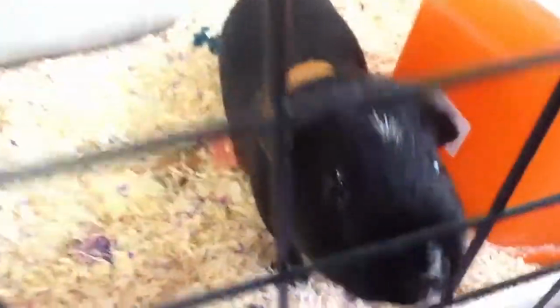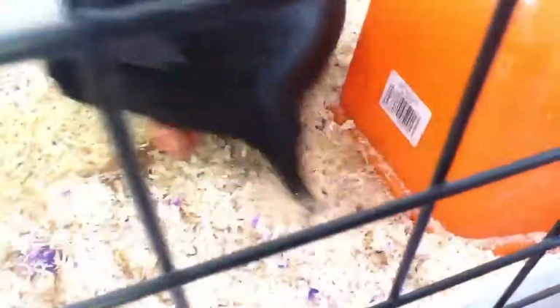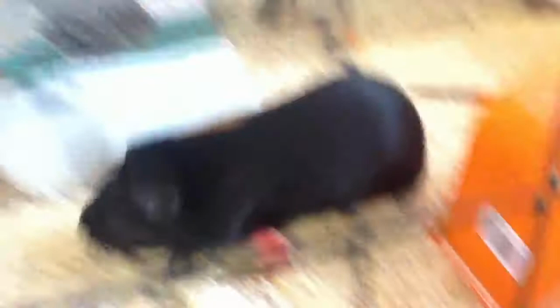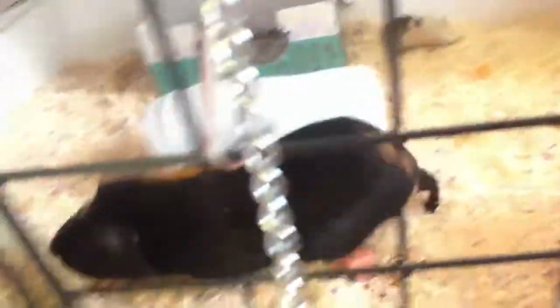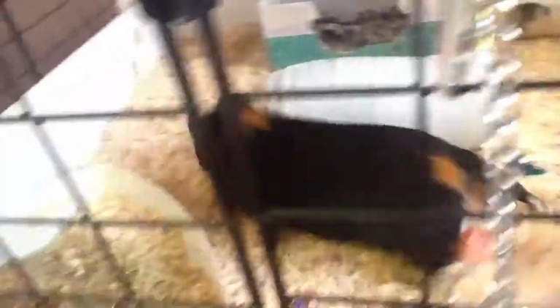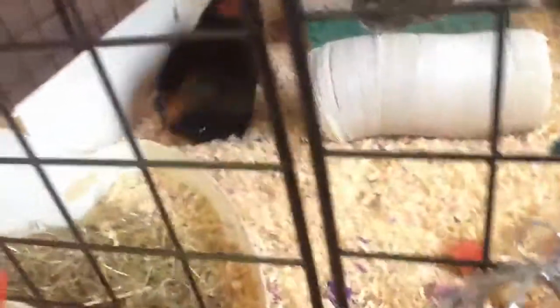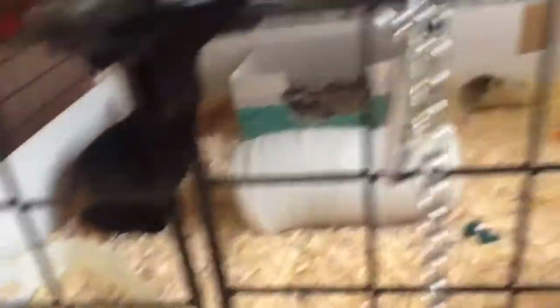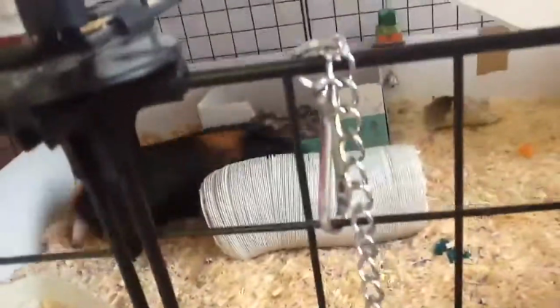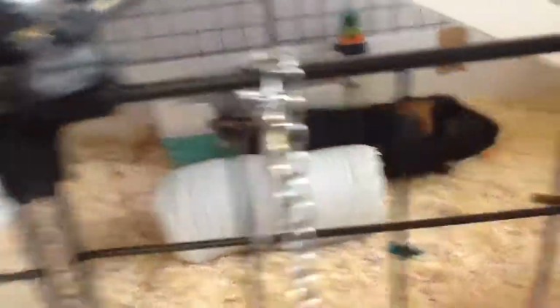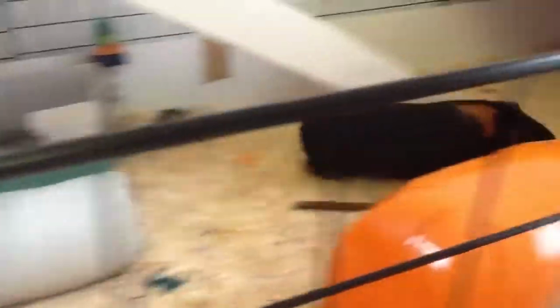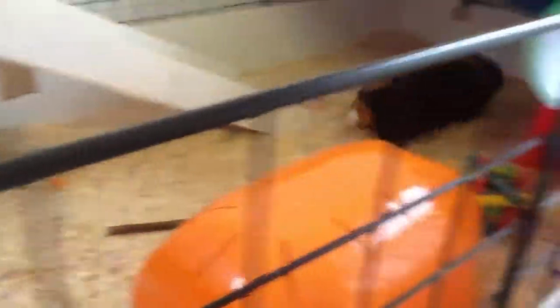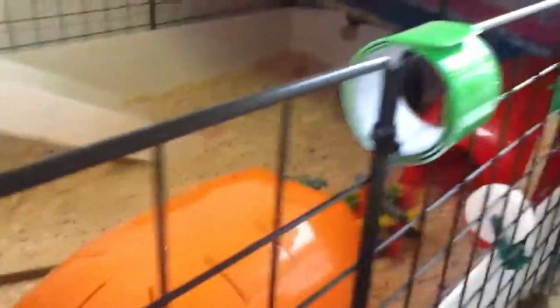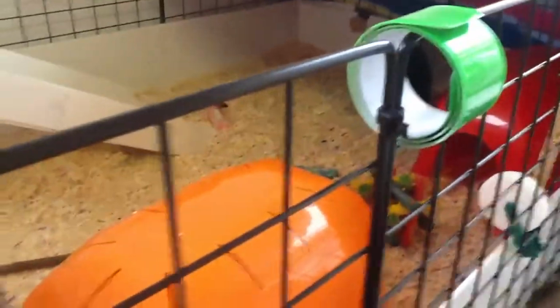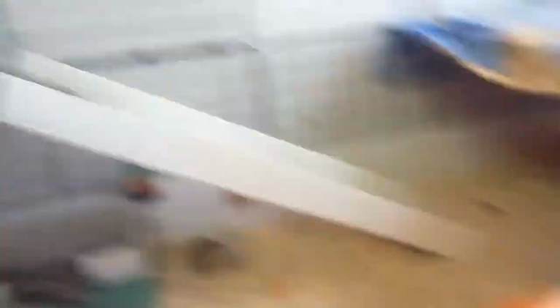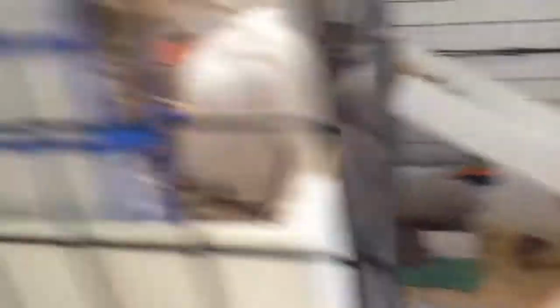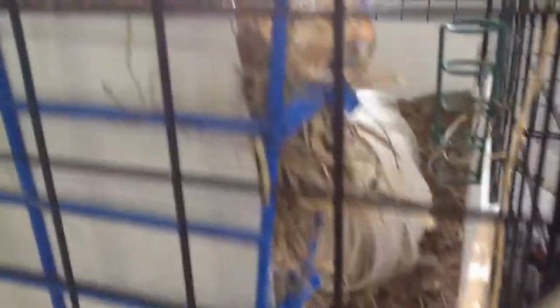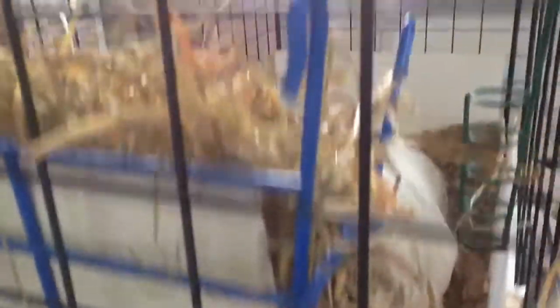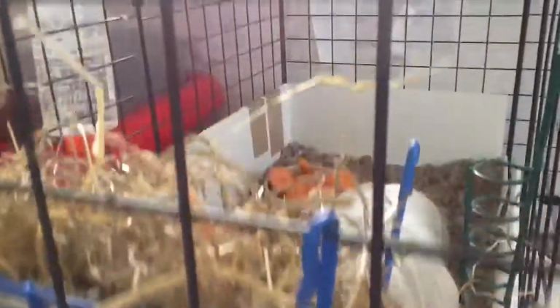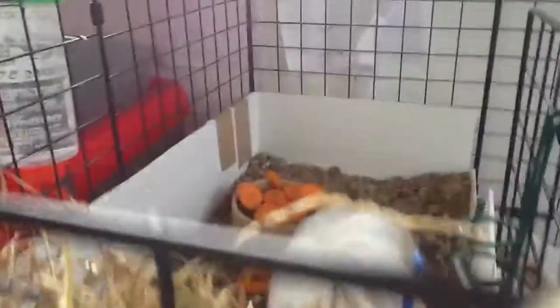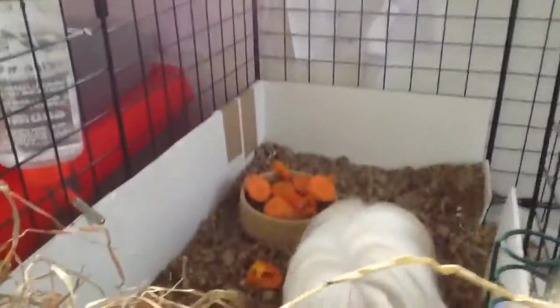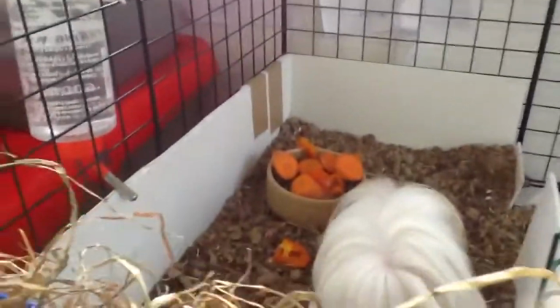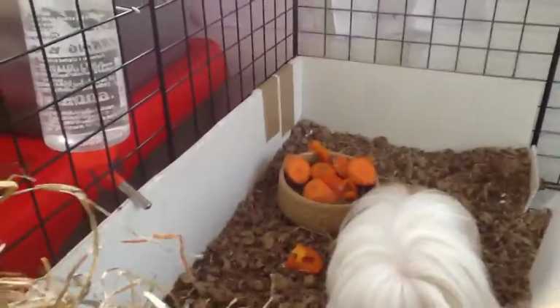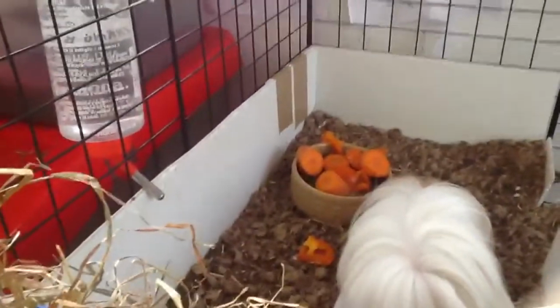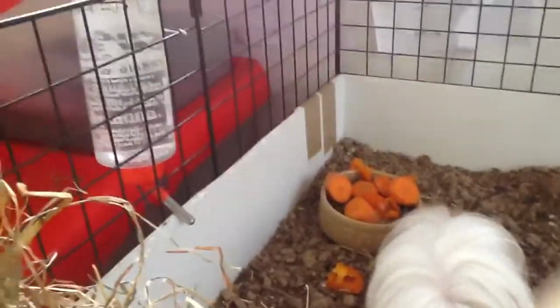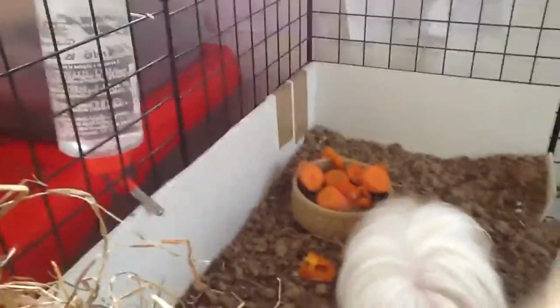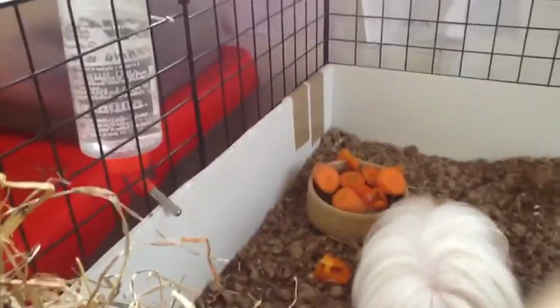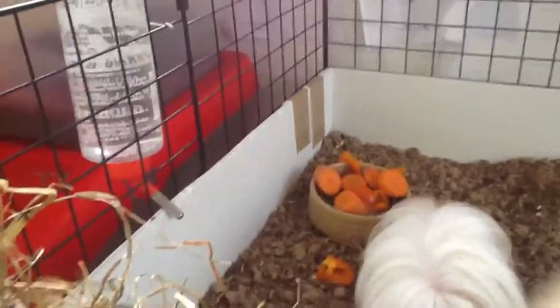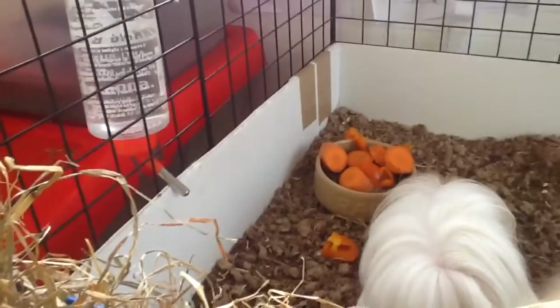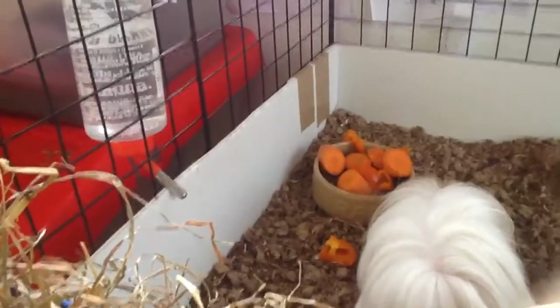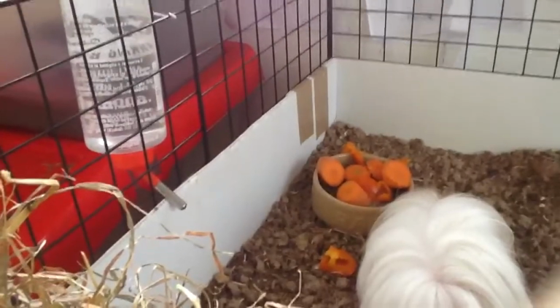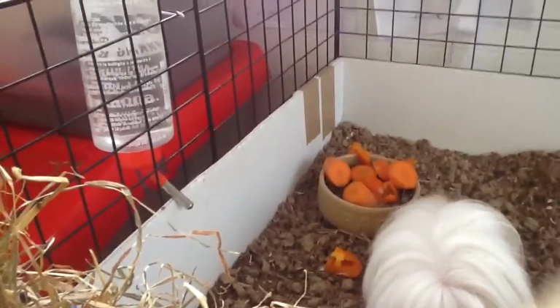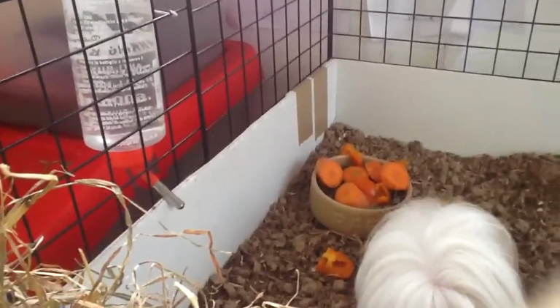Here's P, and here's Fluffy. I've just given them the veggies, which are carrots and peppers.